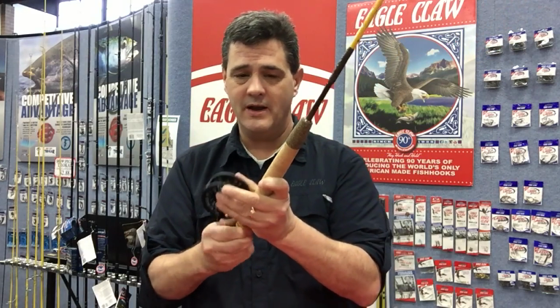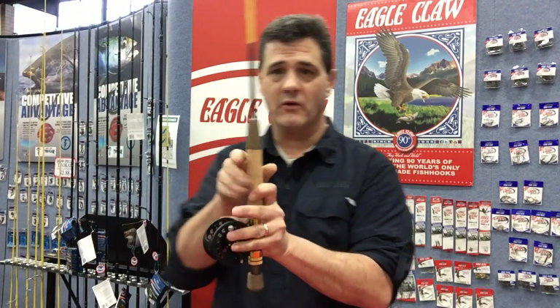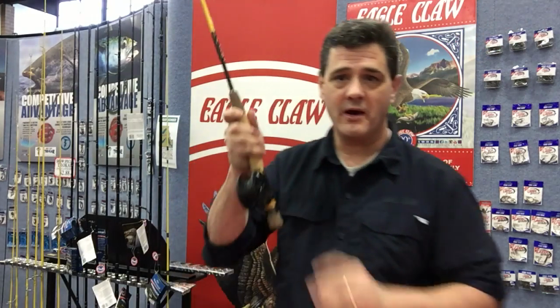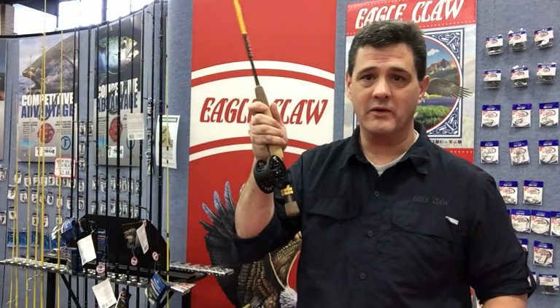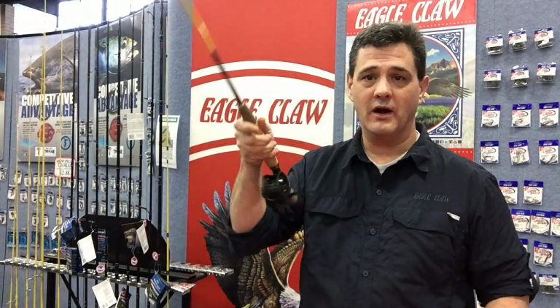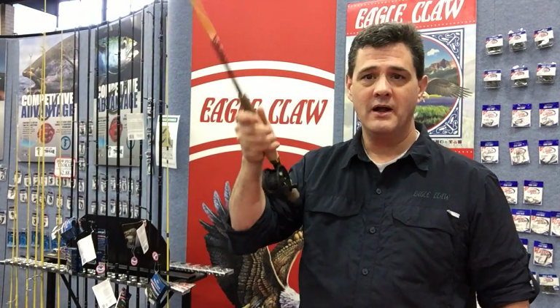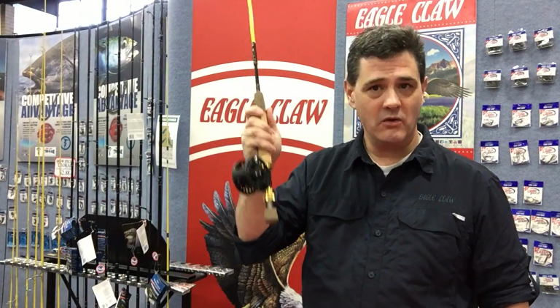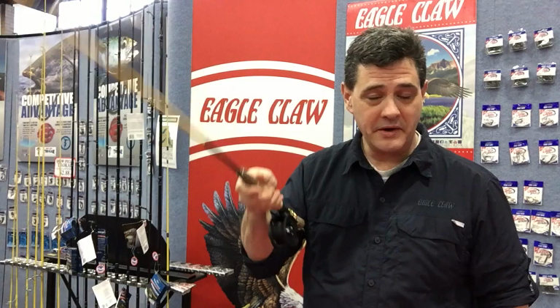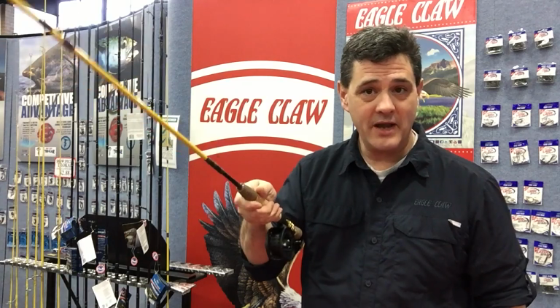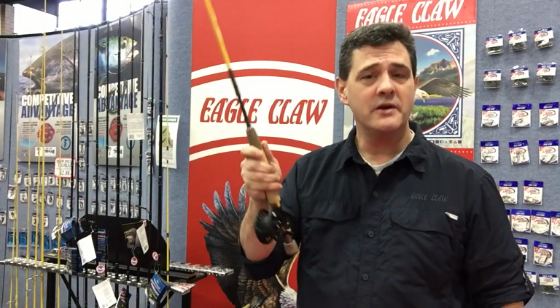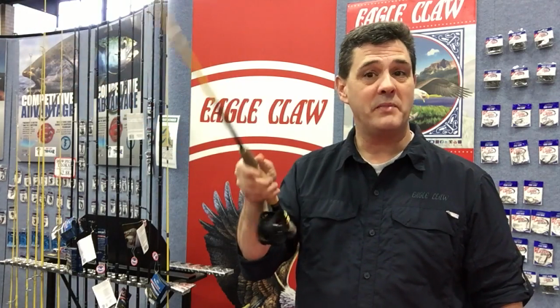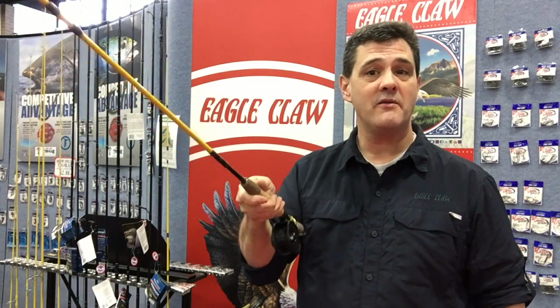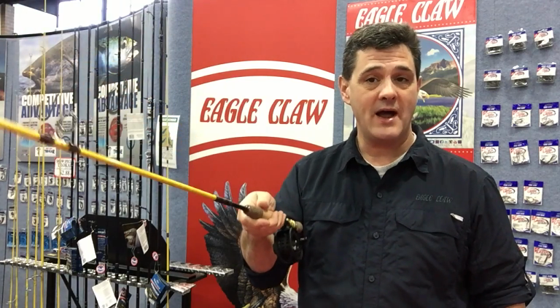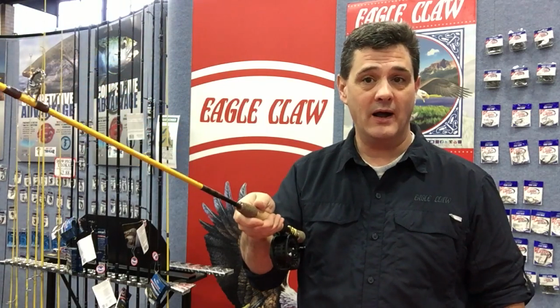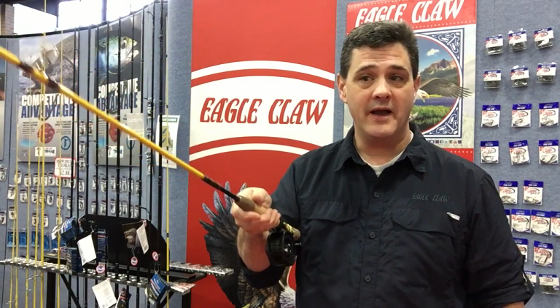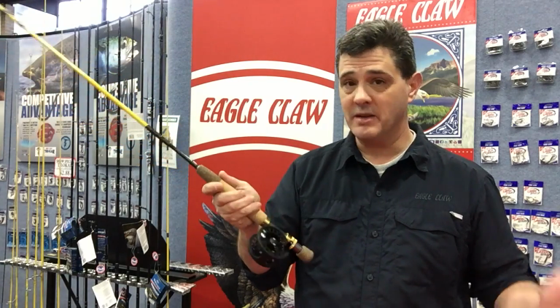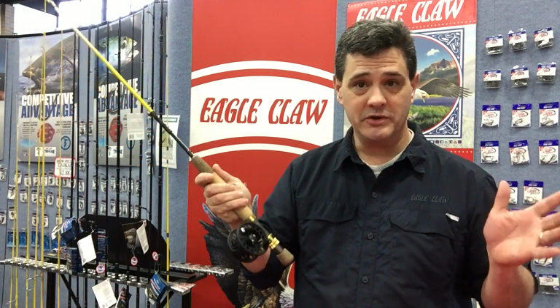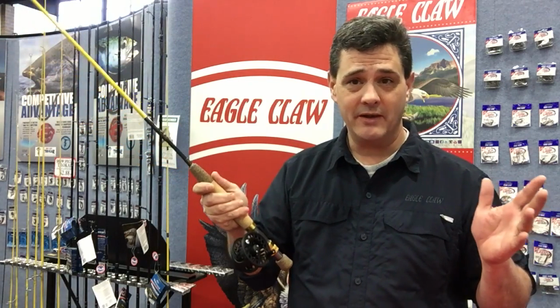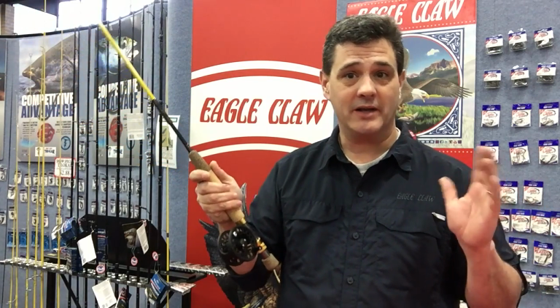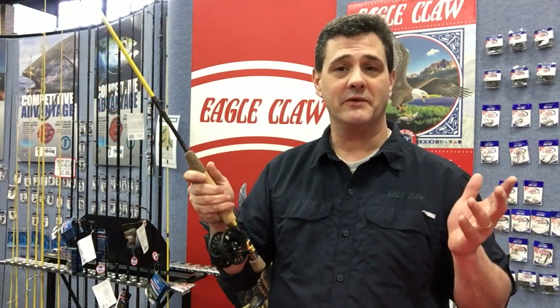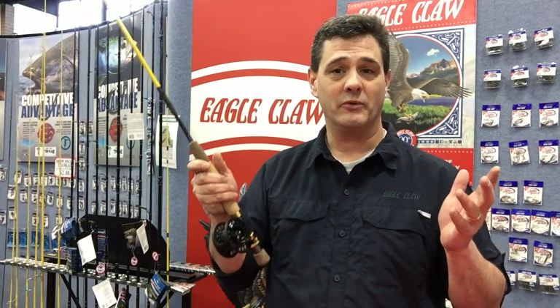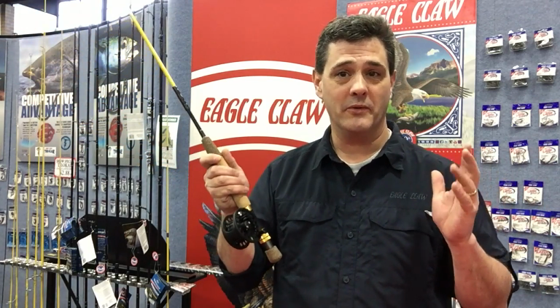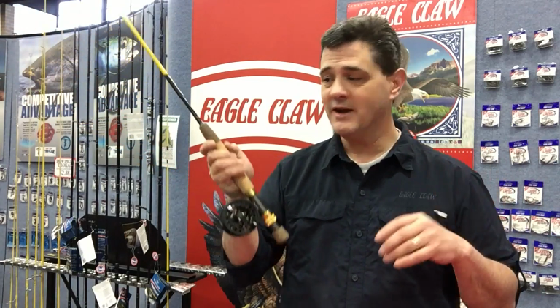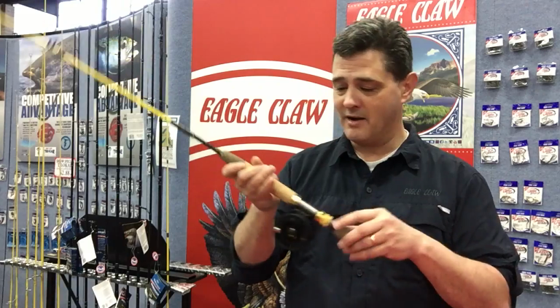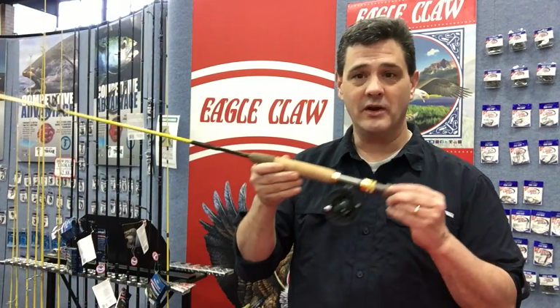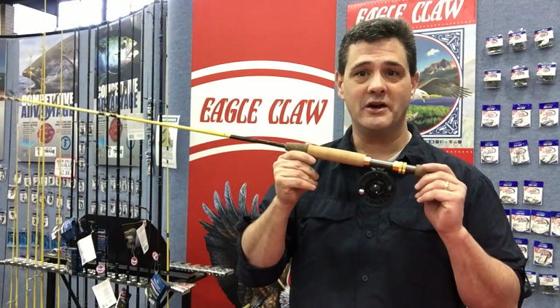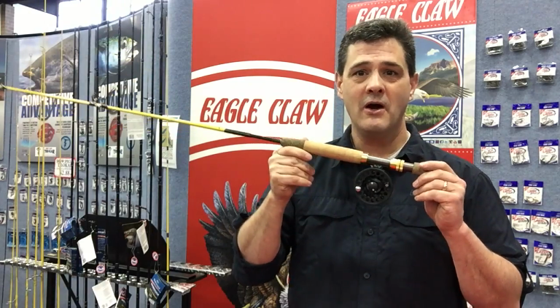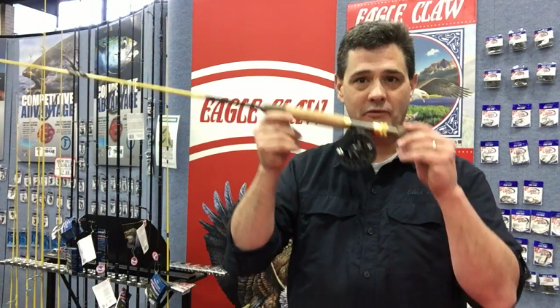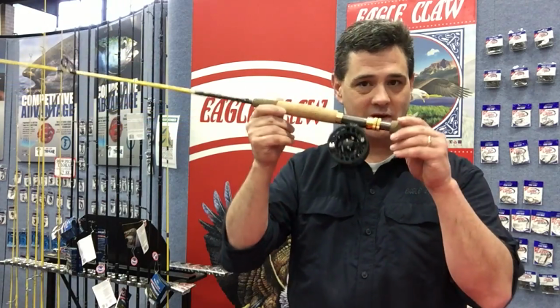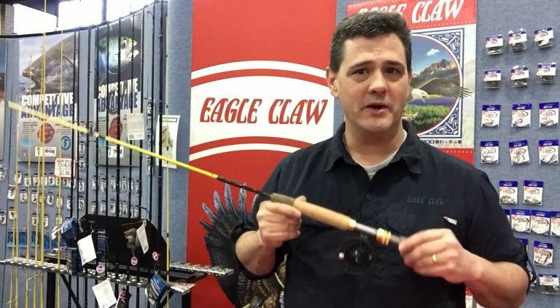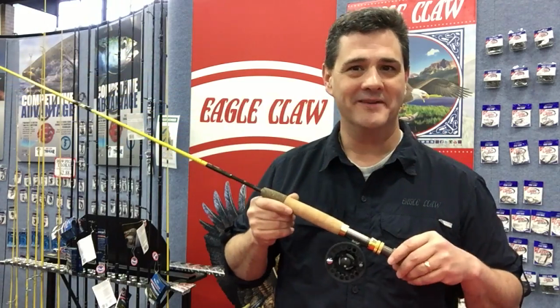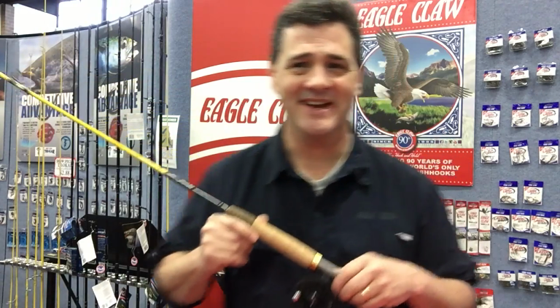It's a great product from Eagle Claw — the Eagle Claw Trailmaster Spin Fly Rod — and it's available at most retailers throughout the Pacific Northwest. Come have a look at the show, or look for this at your favorite retailer. Thanks.